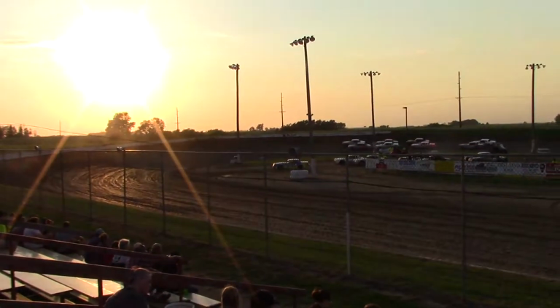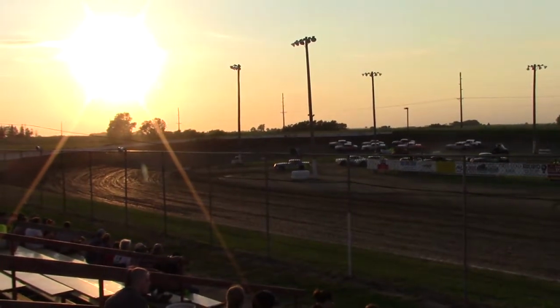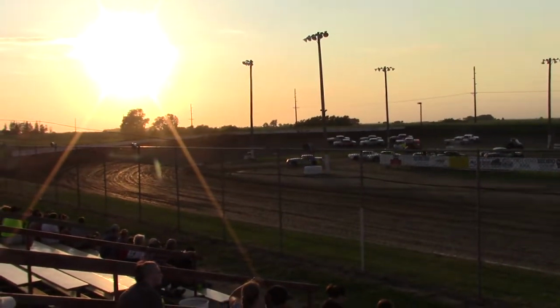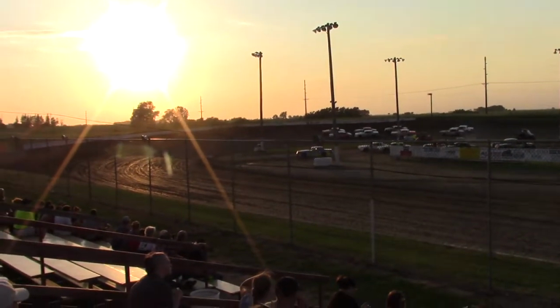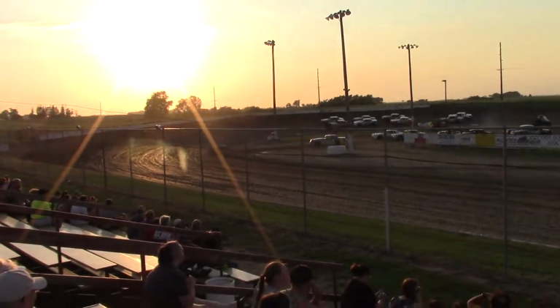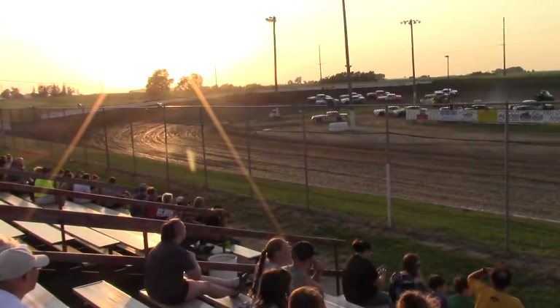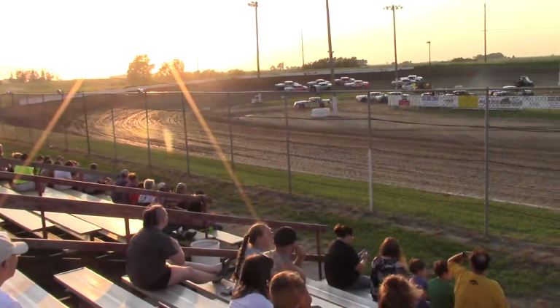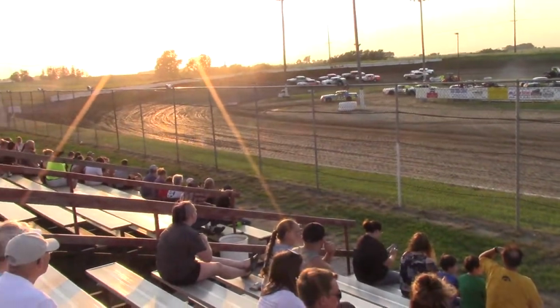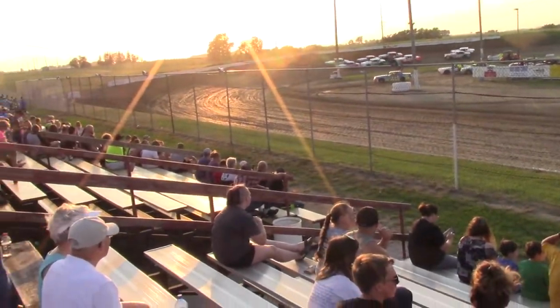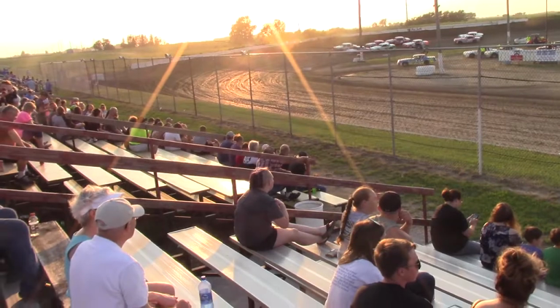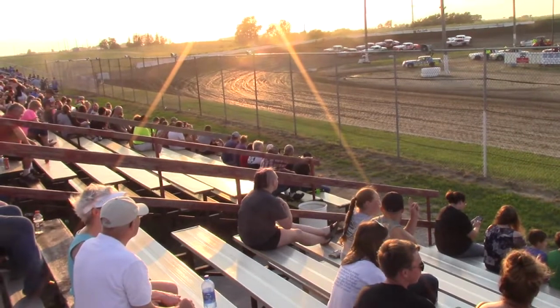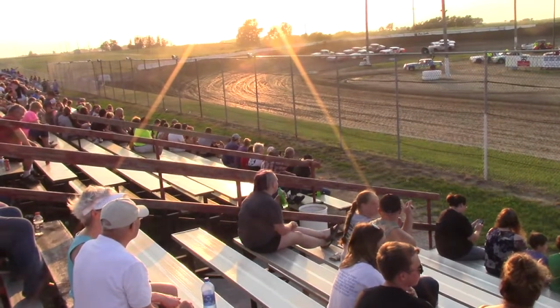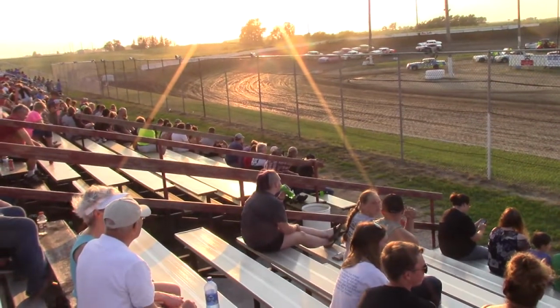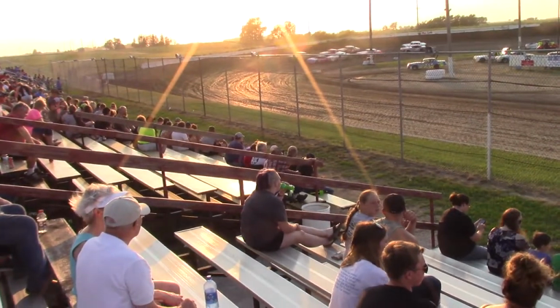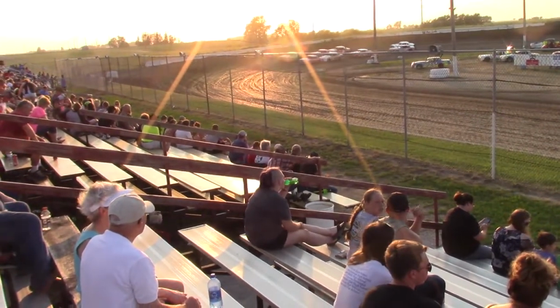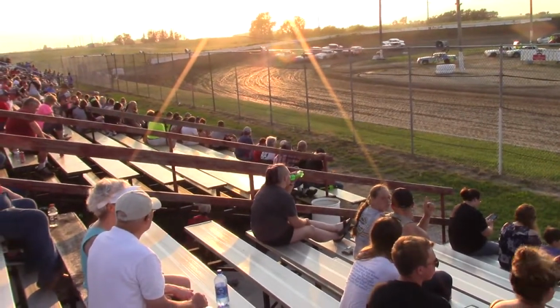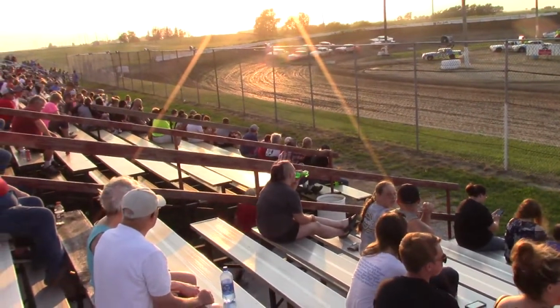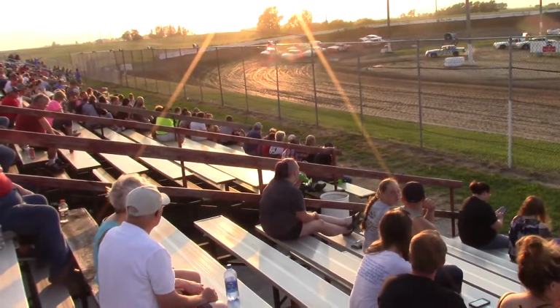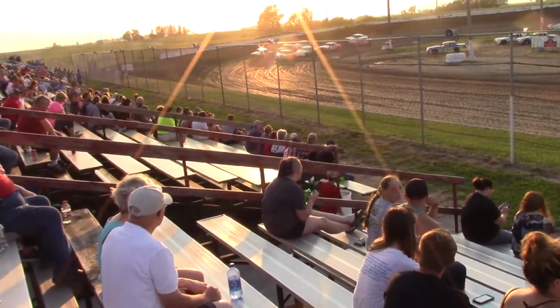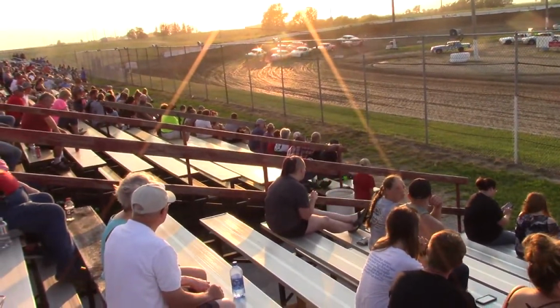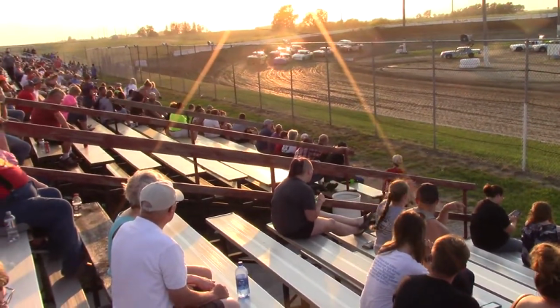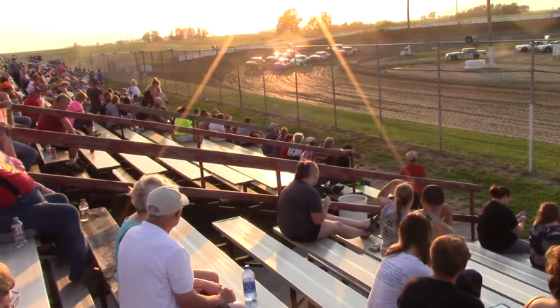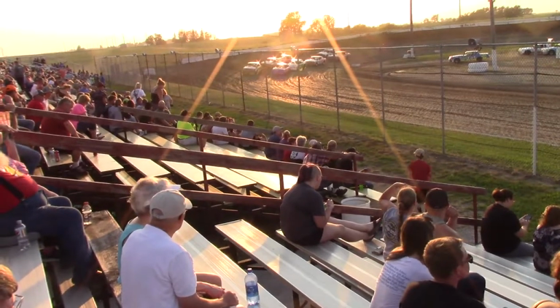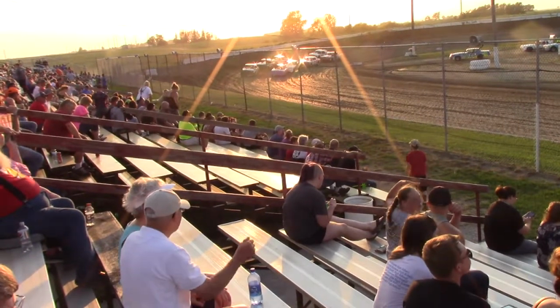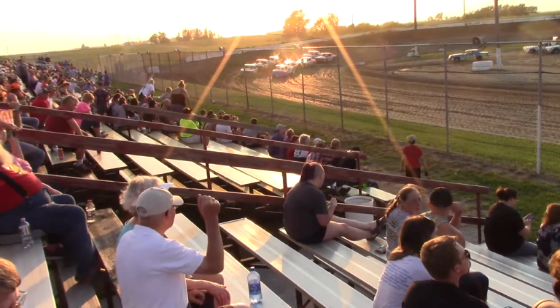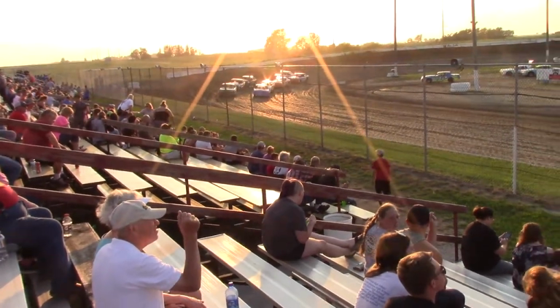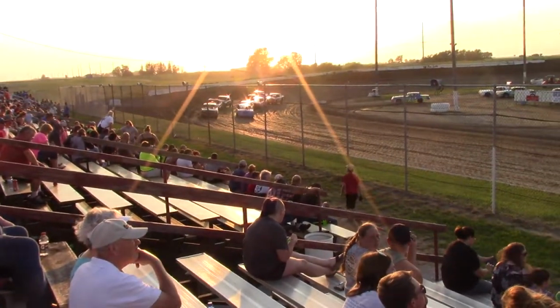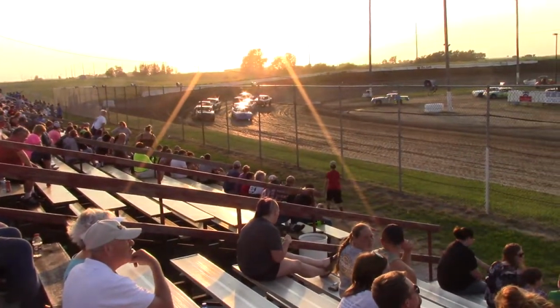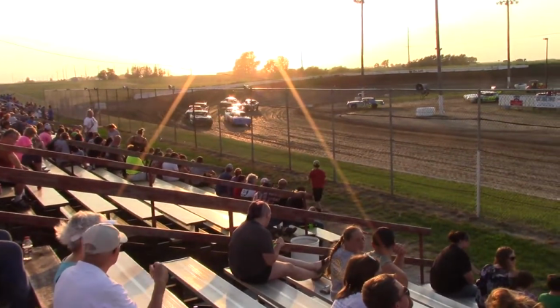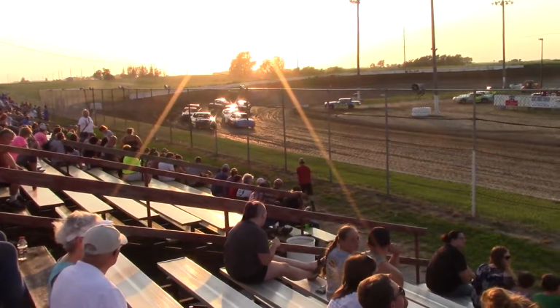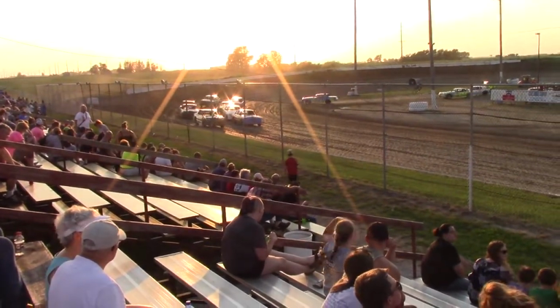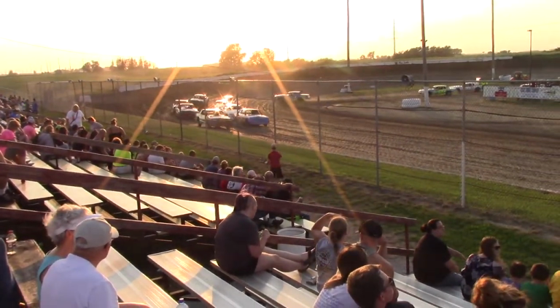Hobby heat two, hobby heat two. Car four out of Bedford, it's Jeremy Purdy. Into row four we see the silver 38R, Aaron Rudolph out of Junction. He's inside the 27C, Corey Adams from Des Moines.